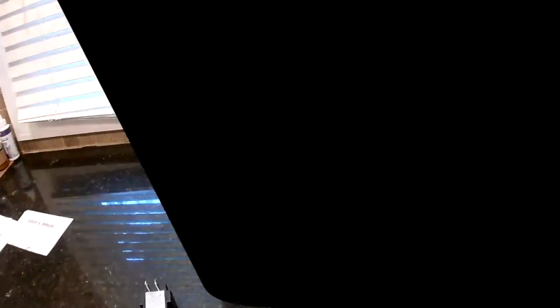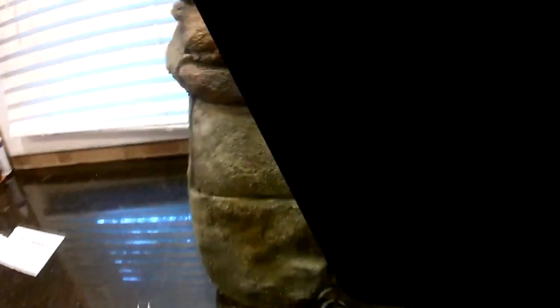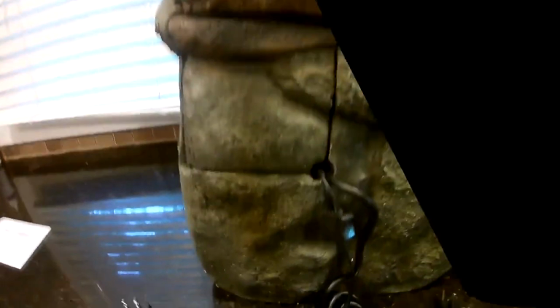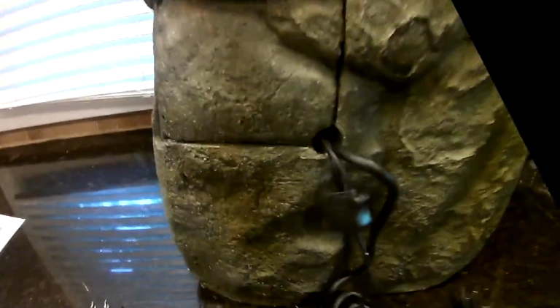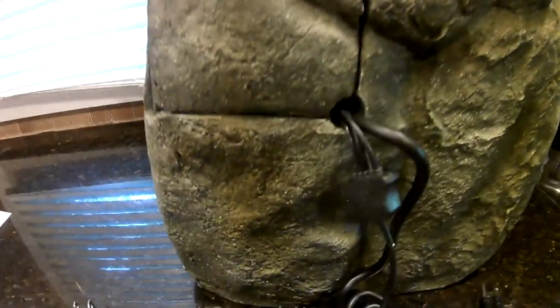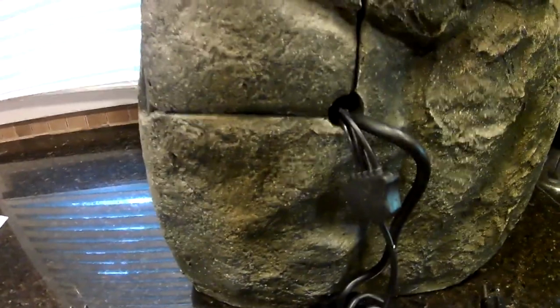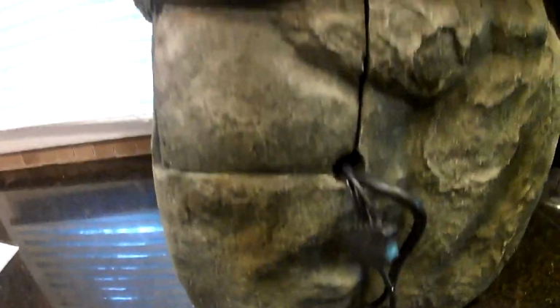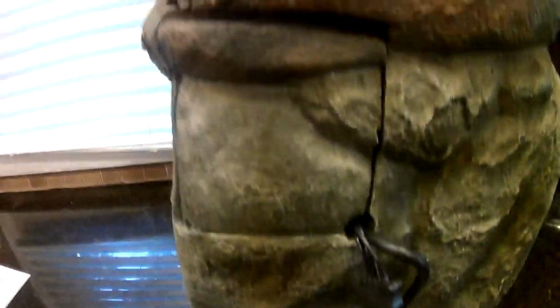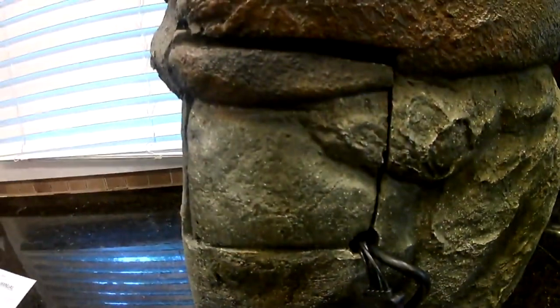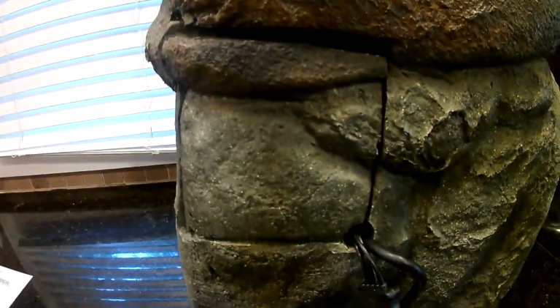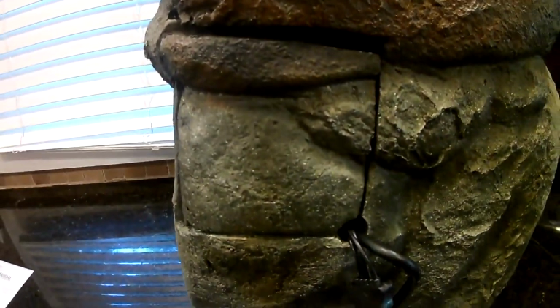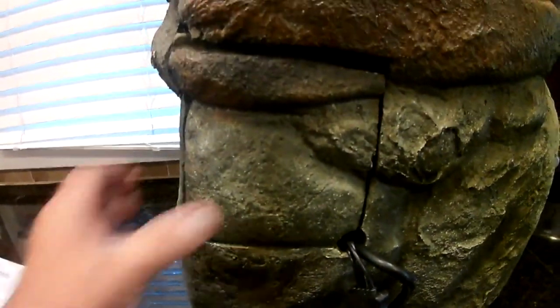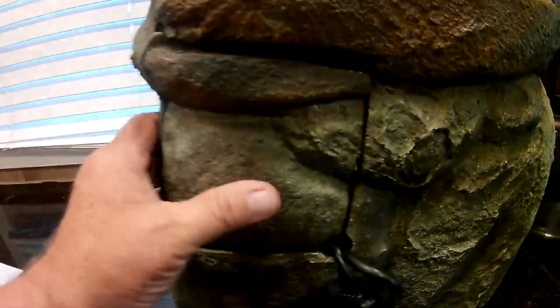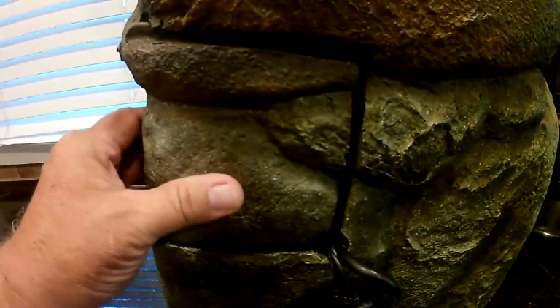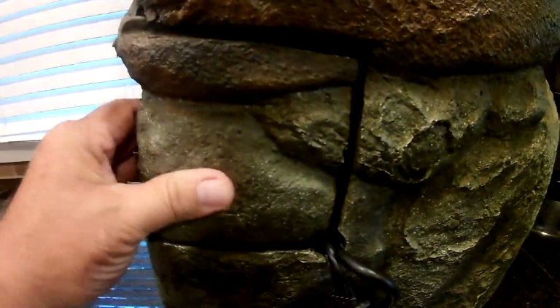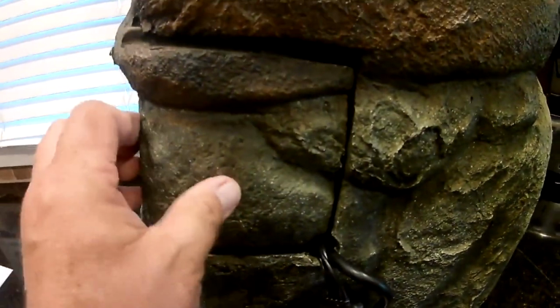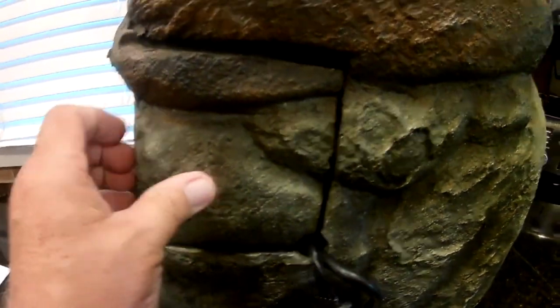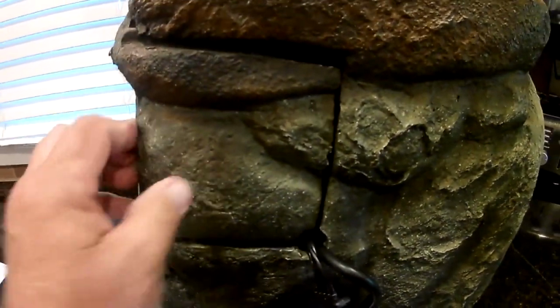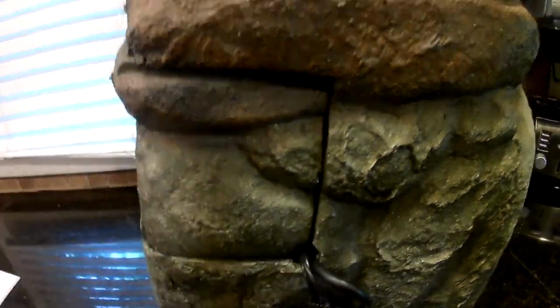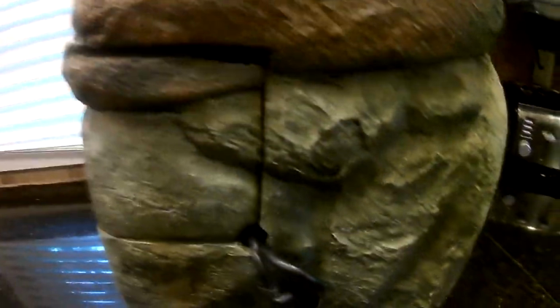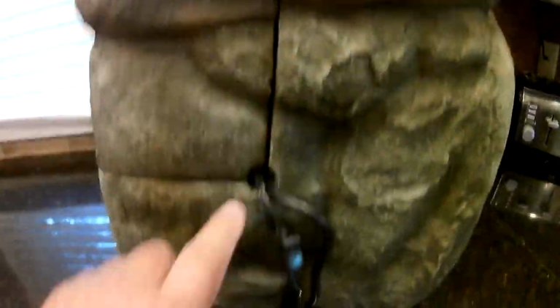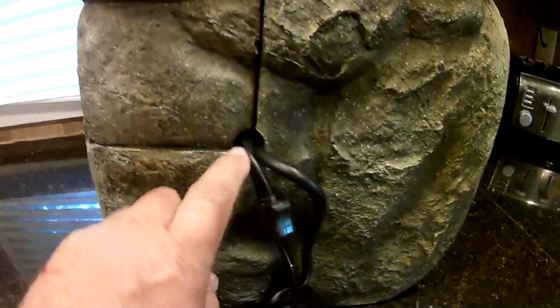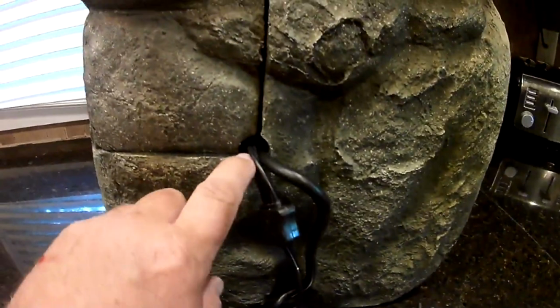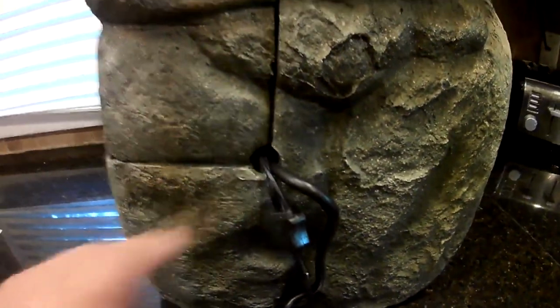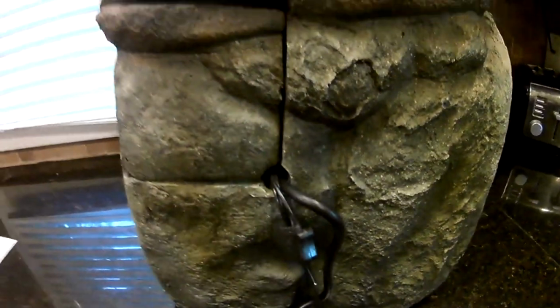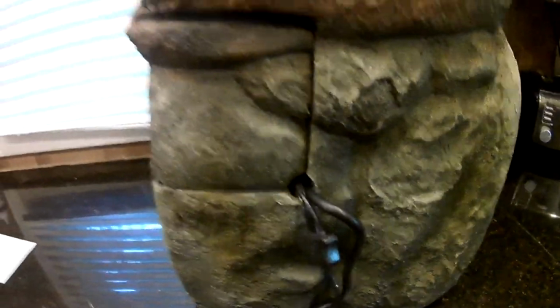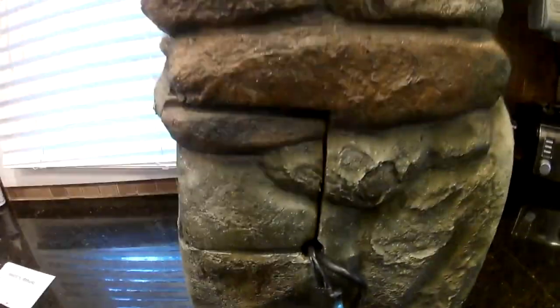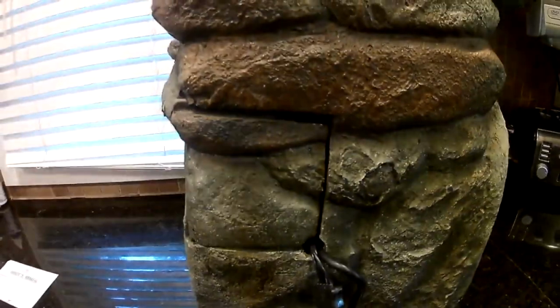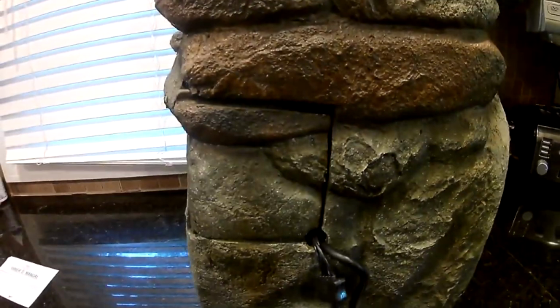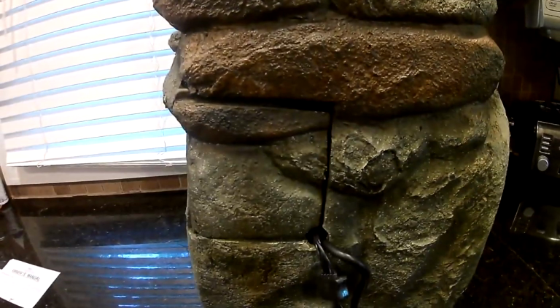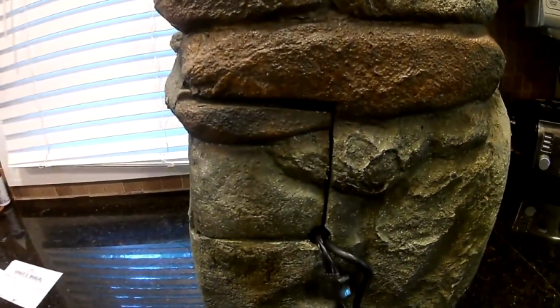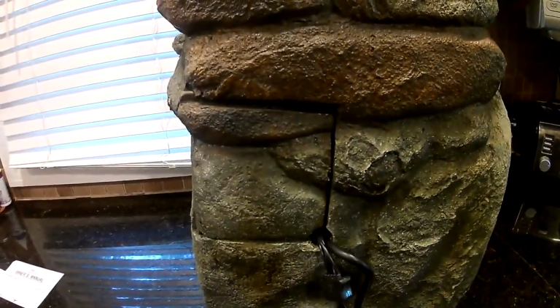This is what it looks like once you get it all together and seal this back up. Like I said, there's a hole here for the cables. Looks pretty good to me.